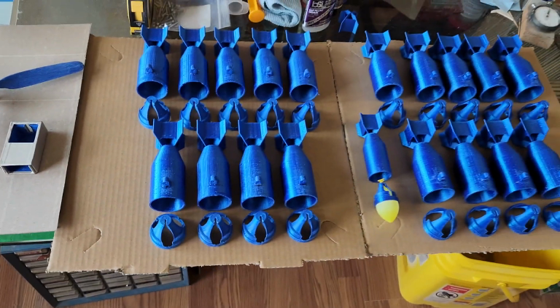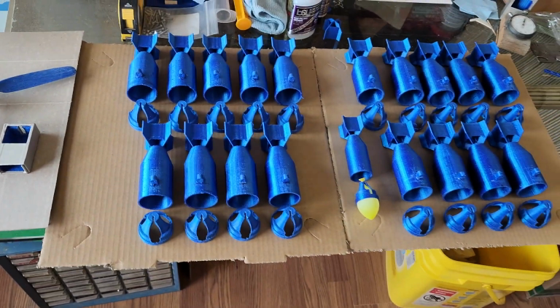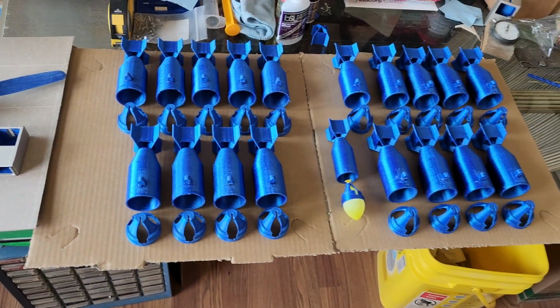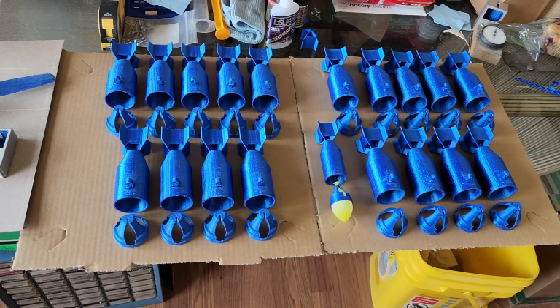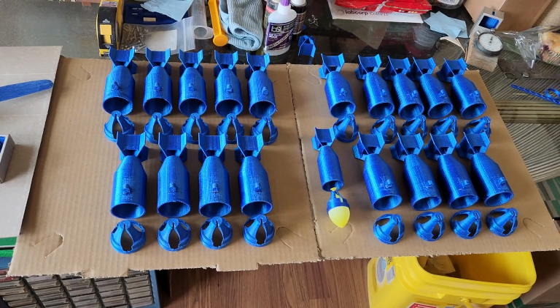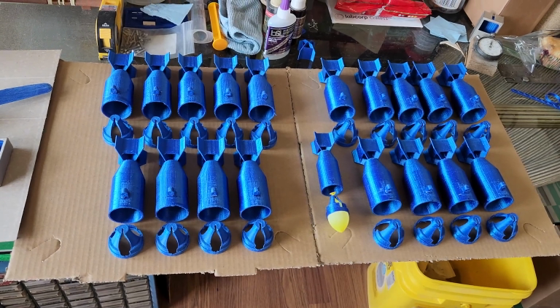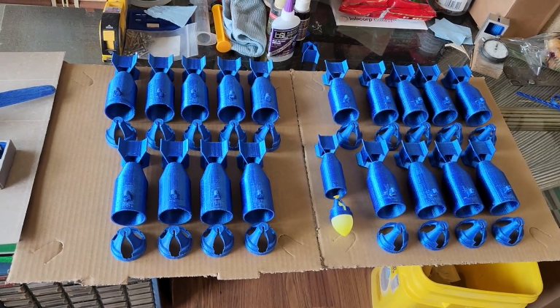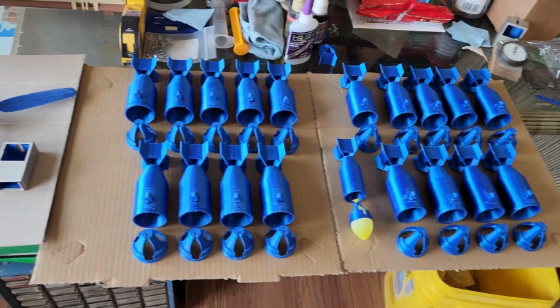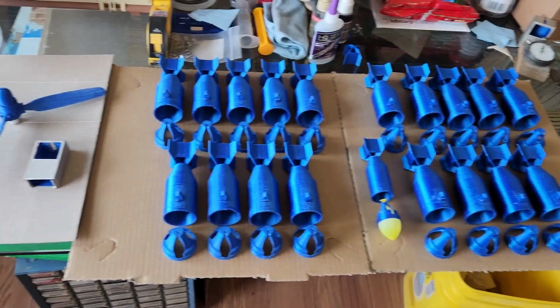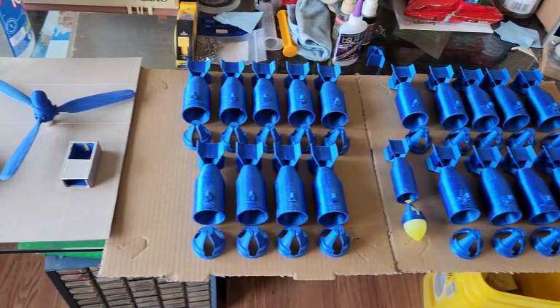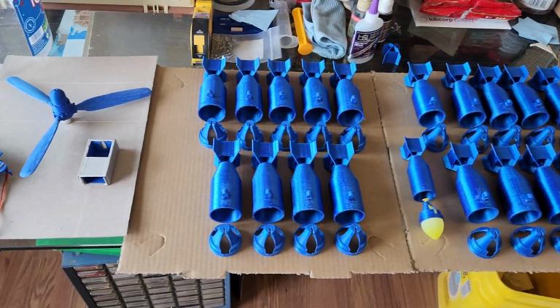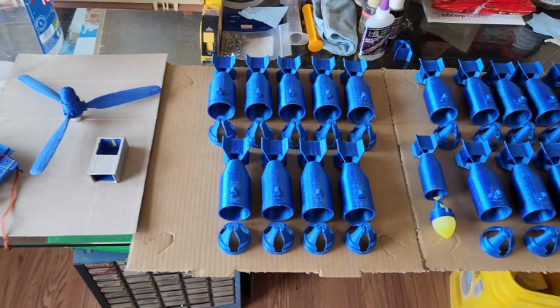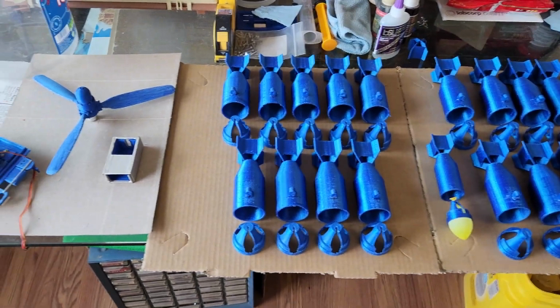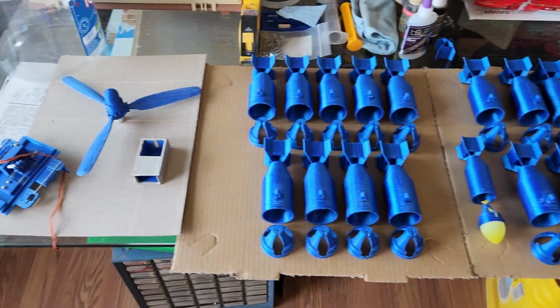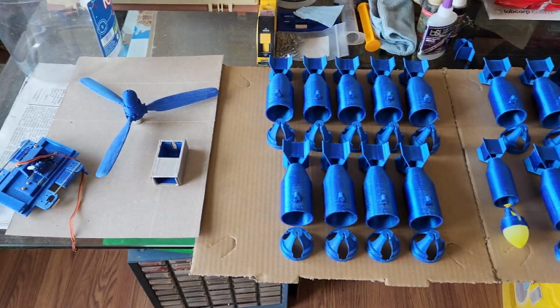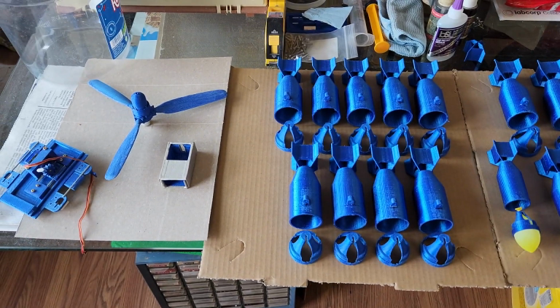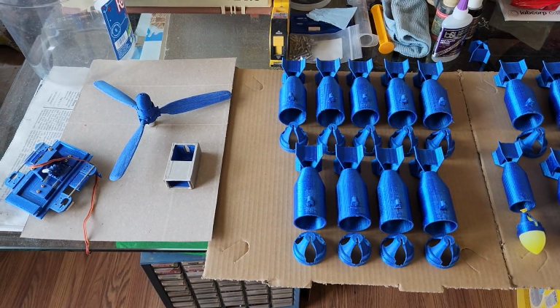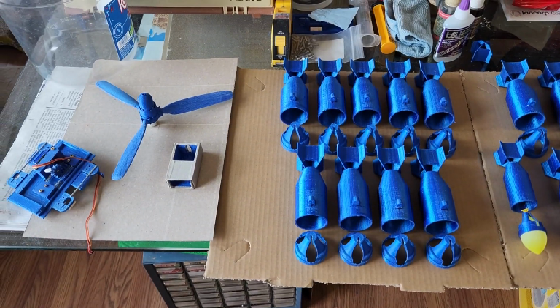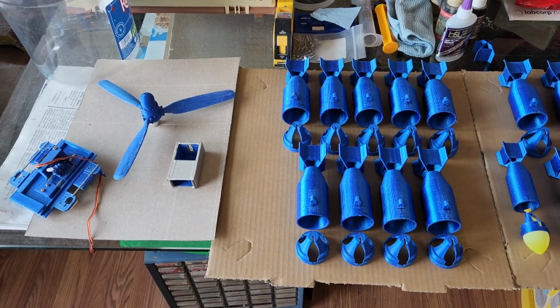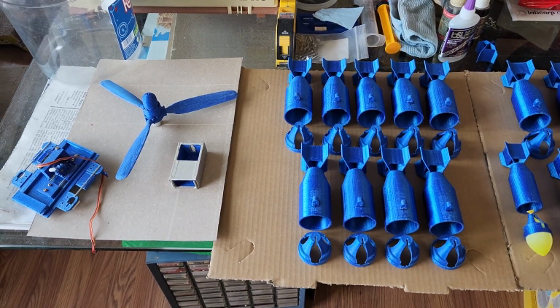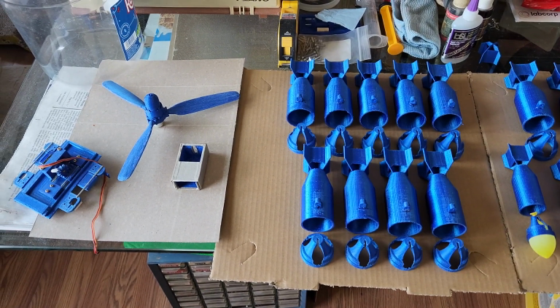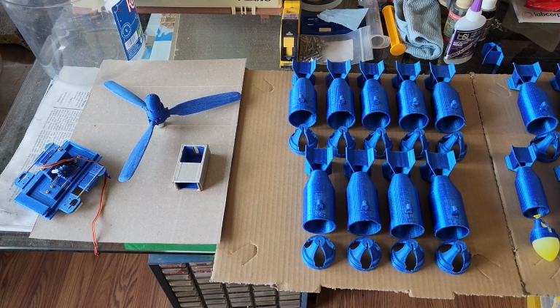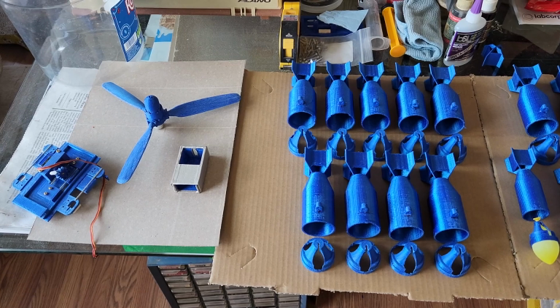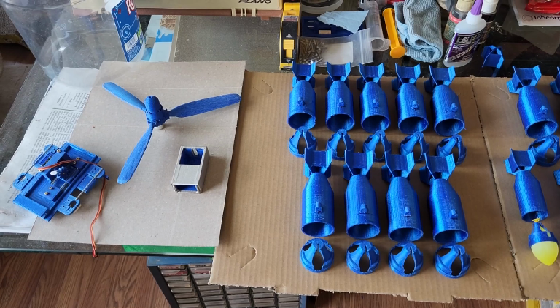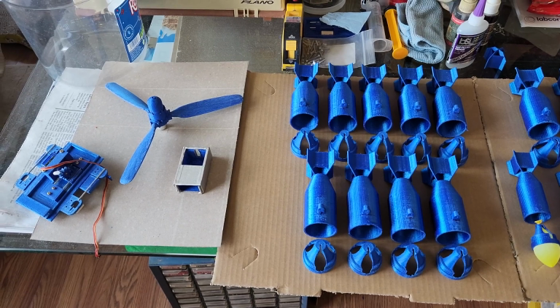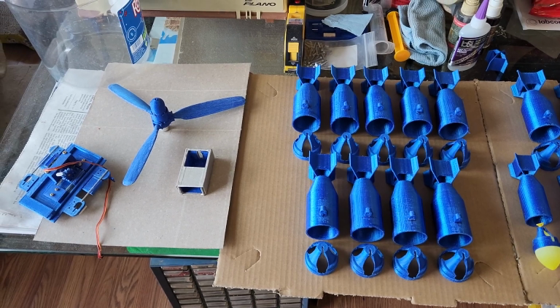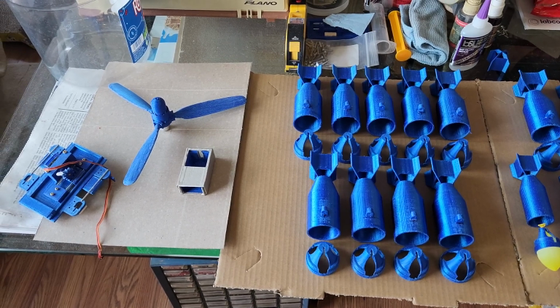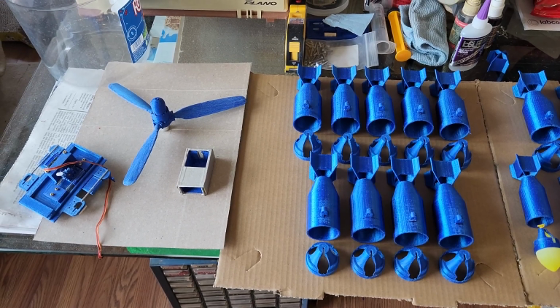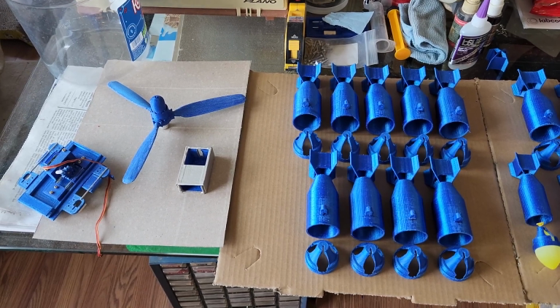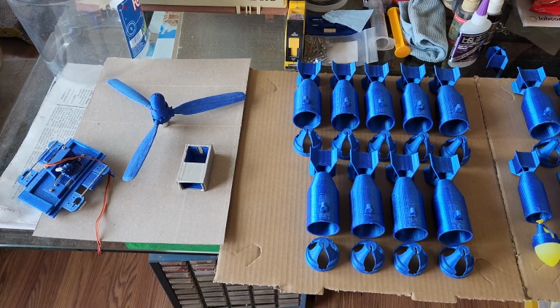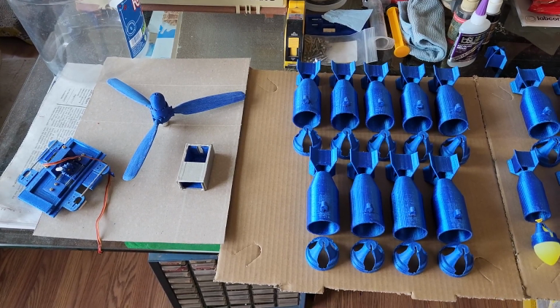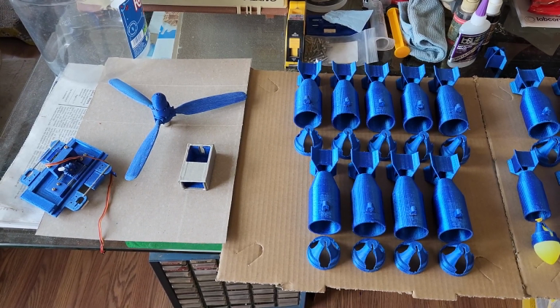So there we go — this is everything I need to go fill some water balloons and then get the airplane ready for flying.